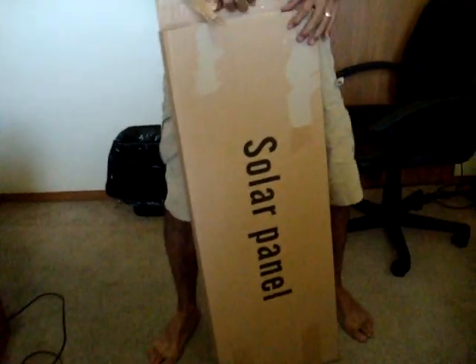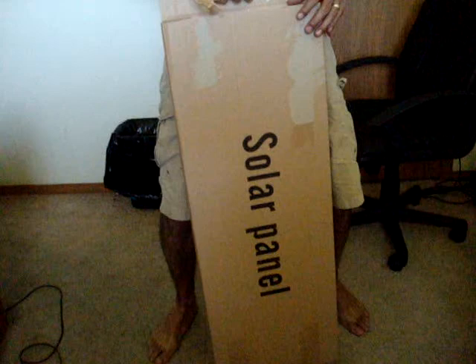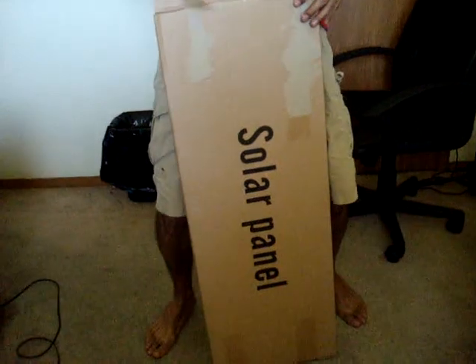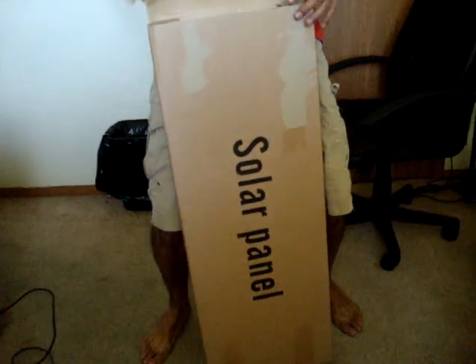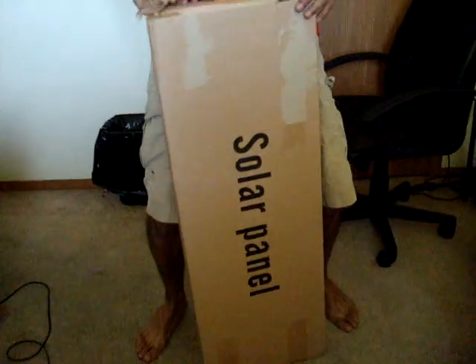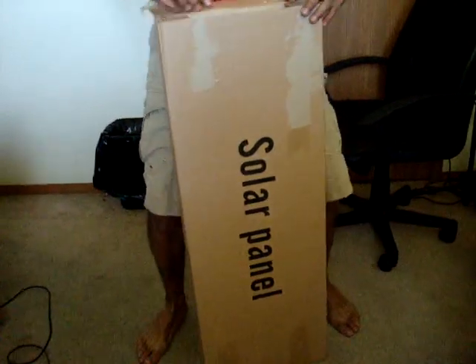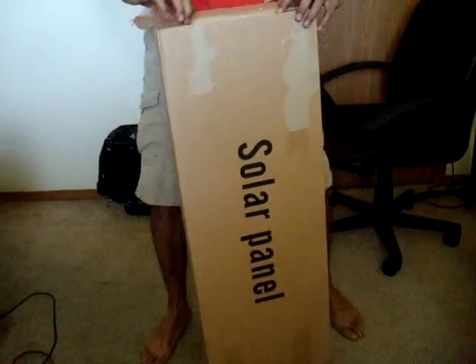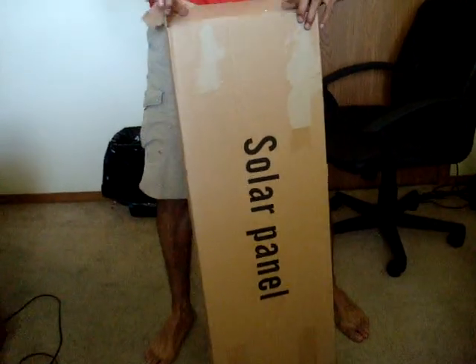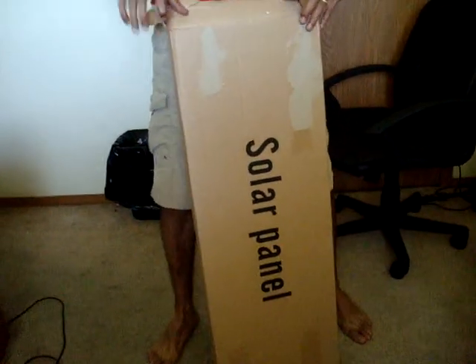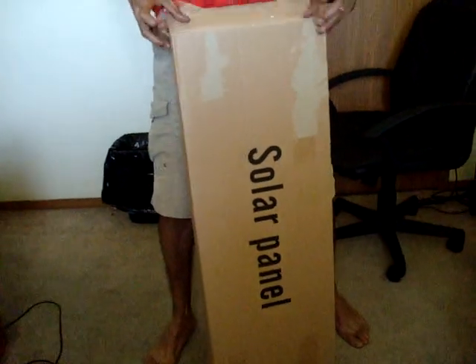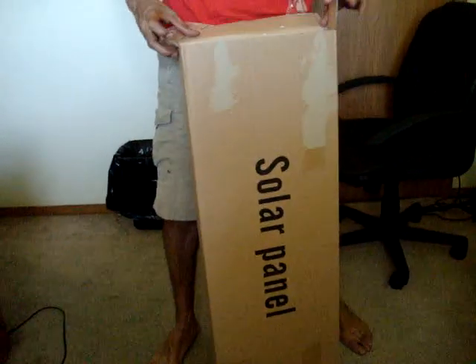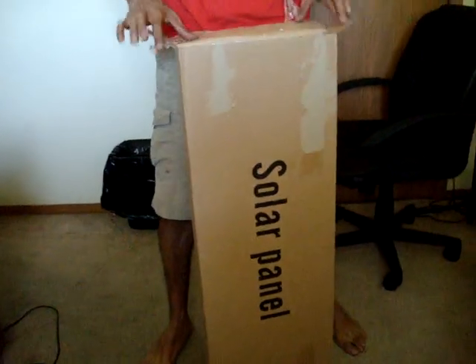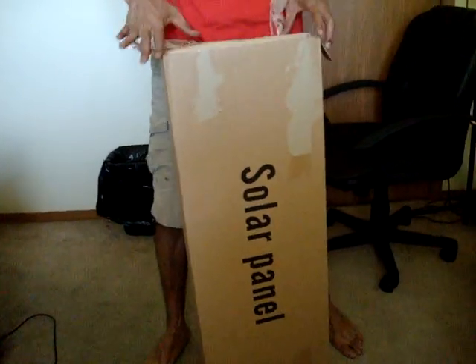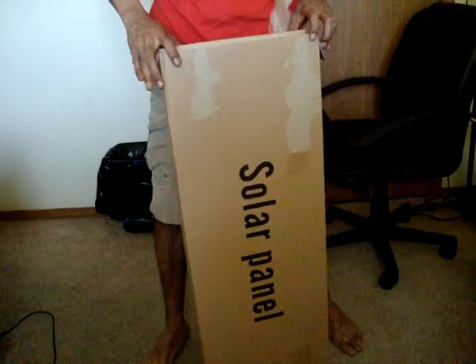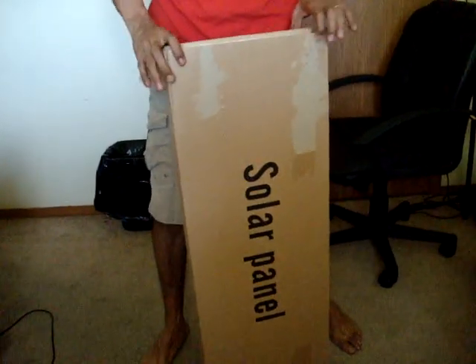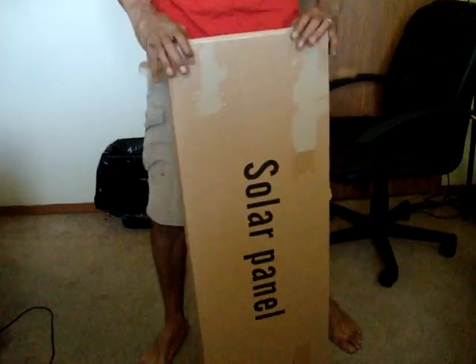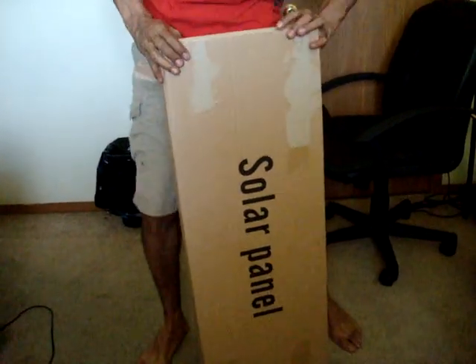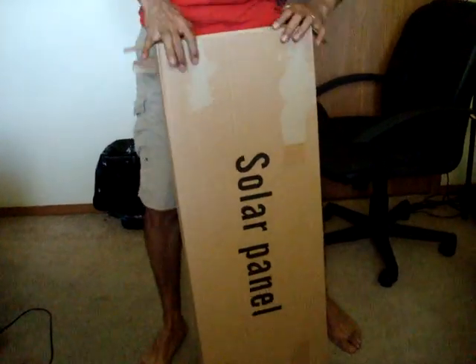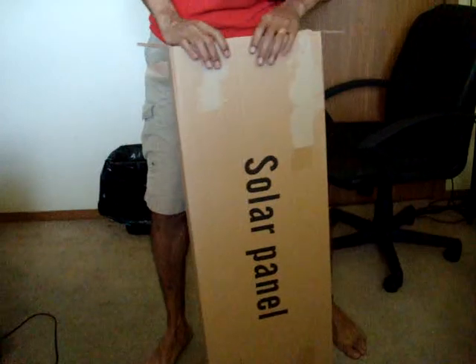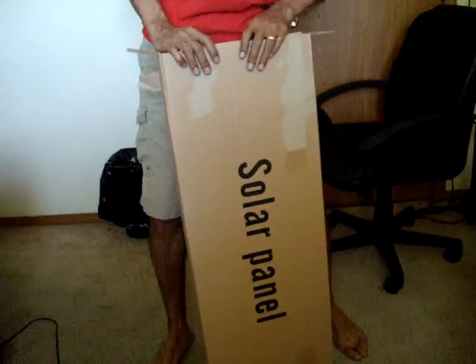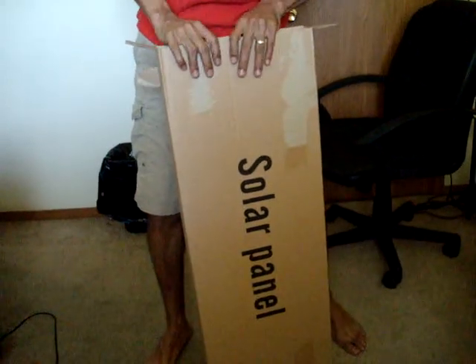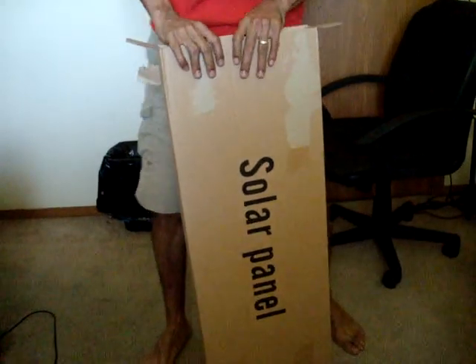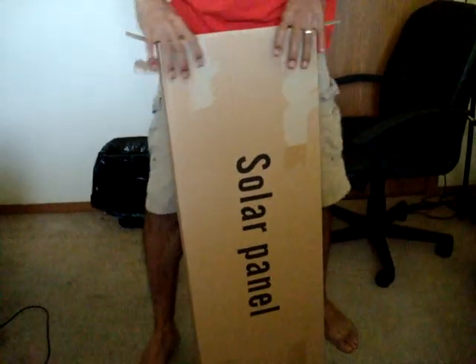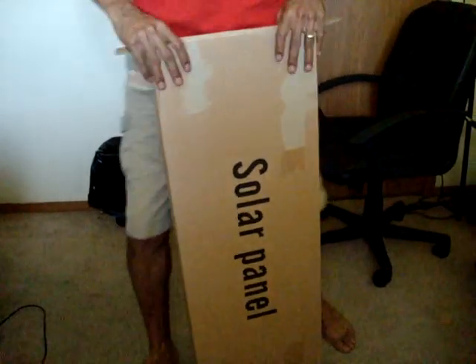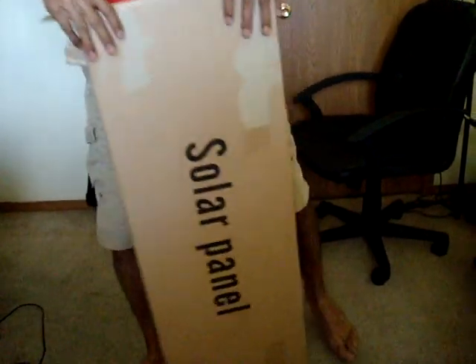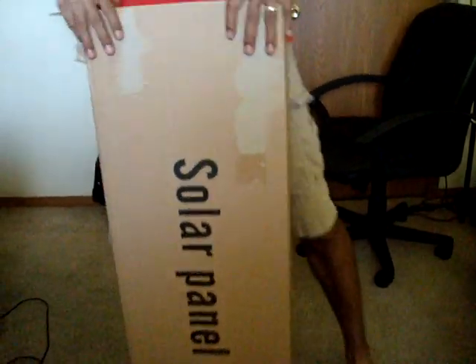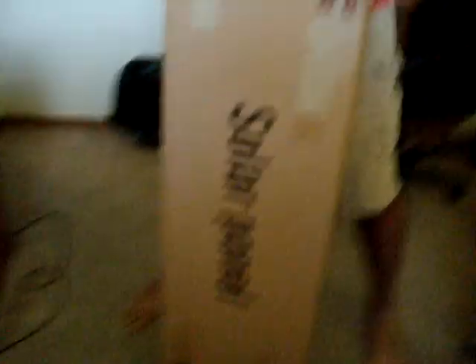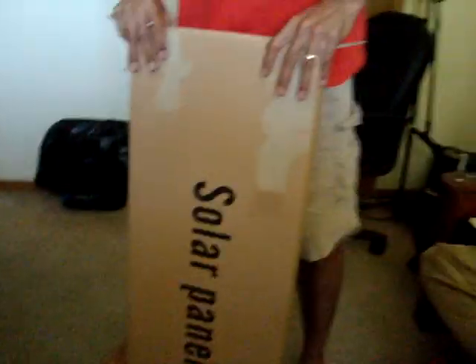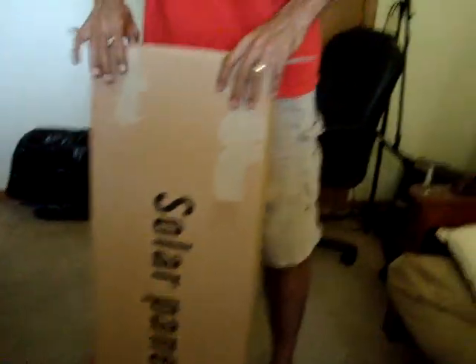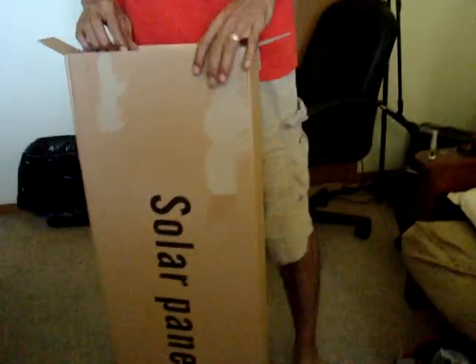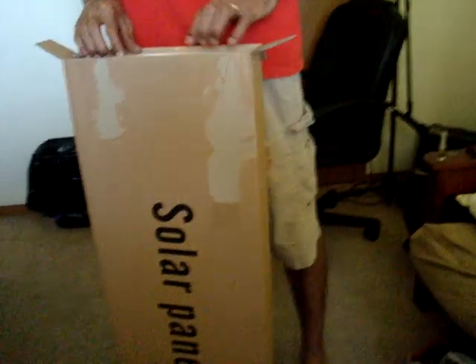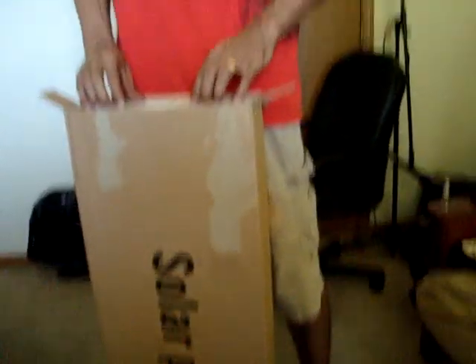We got this at a website called Harbor Freight.